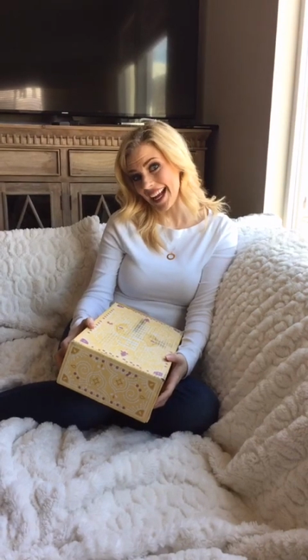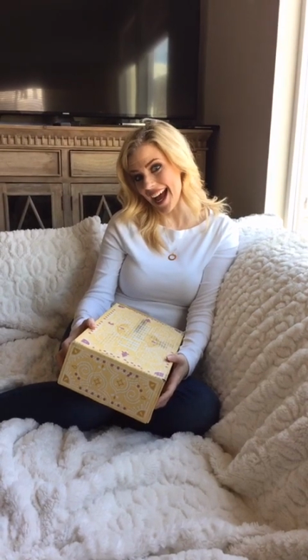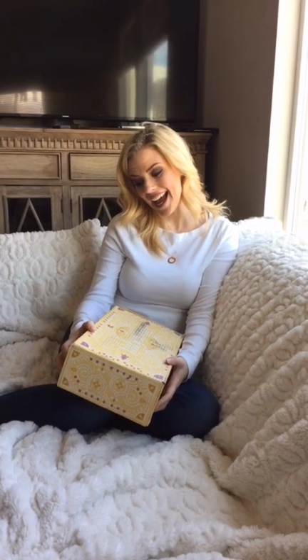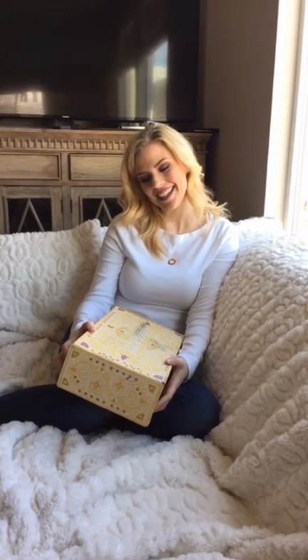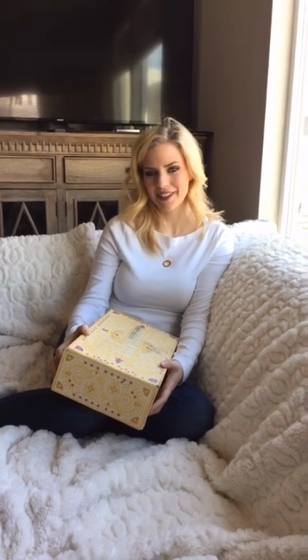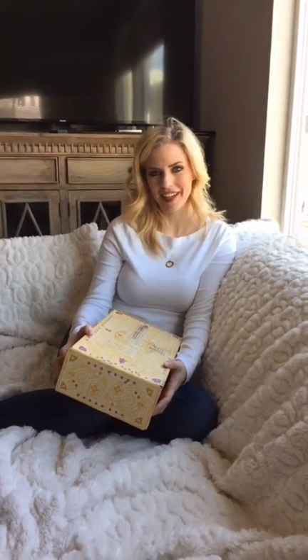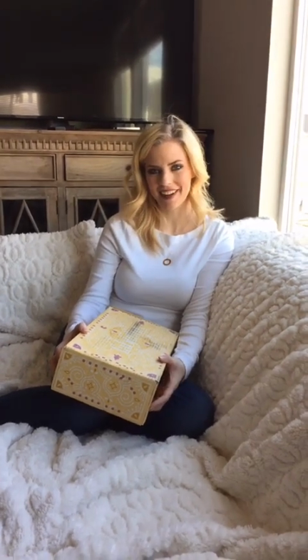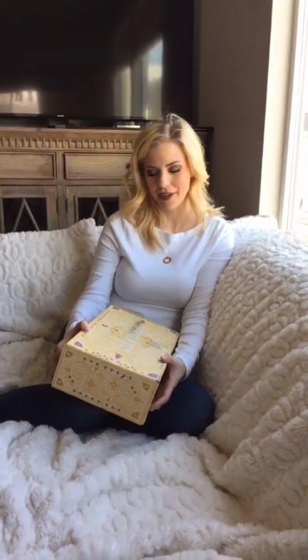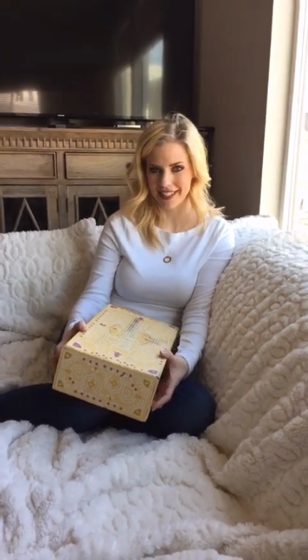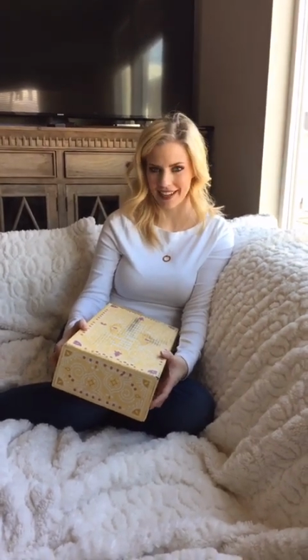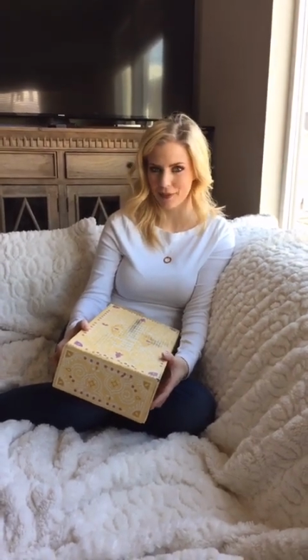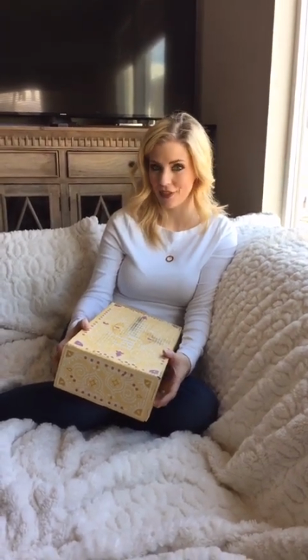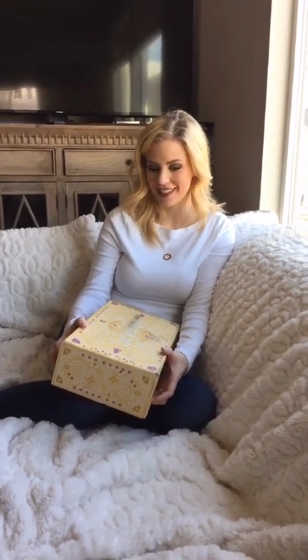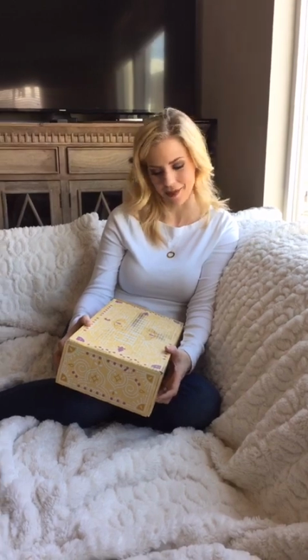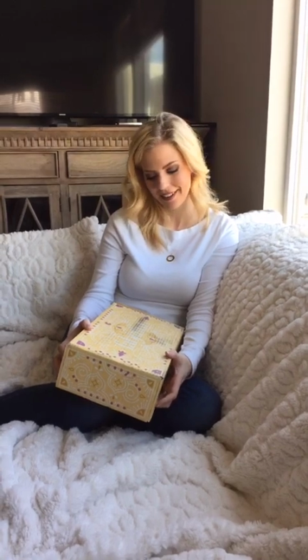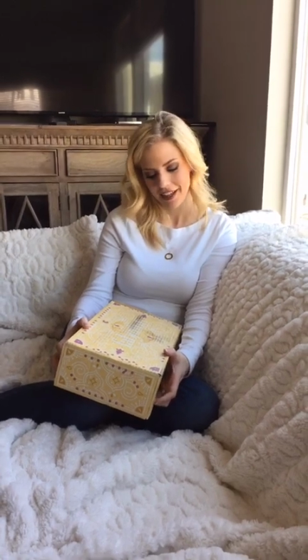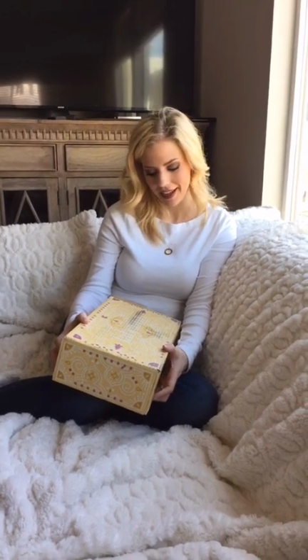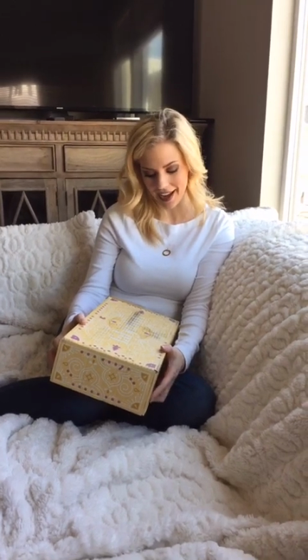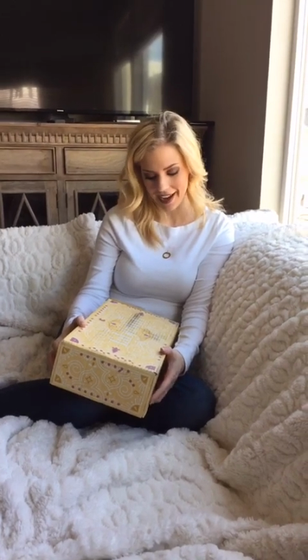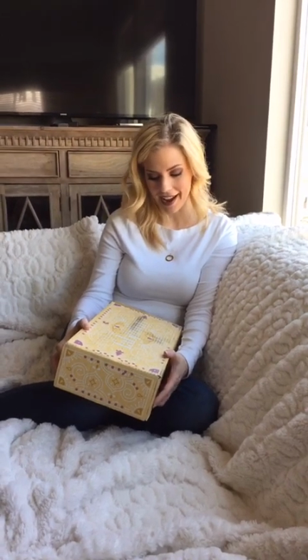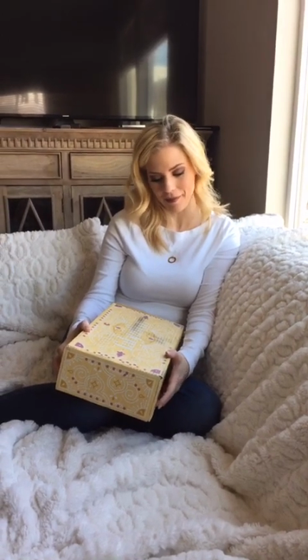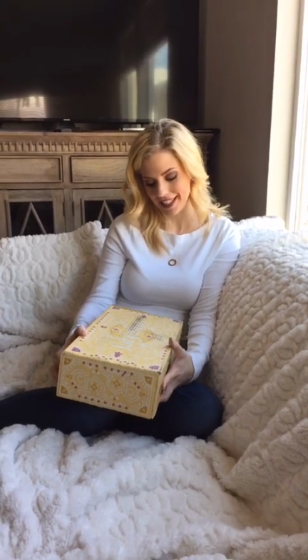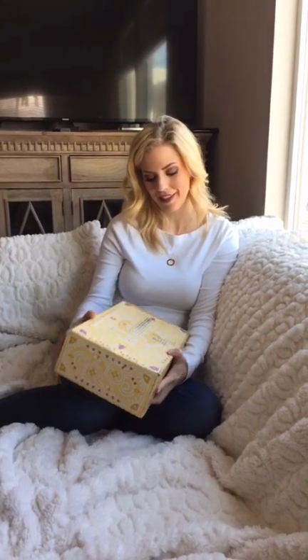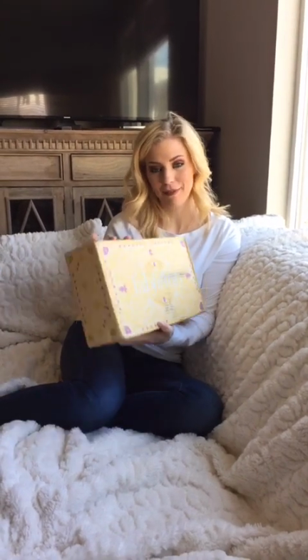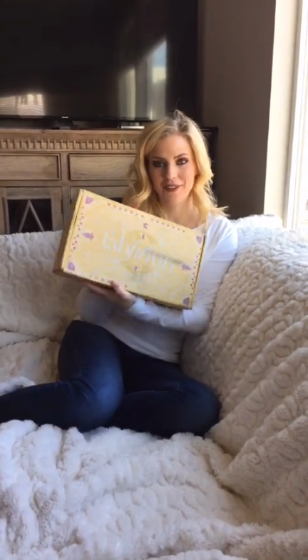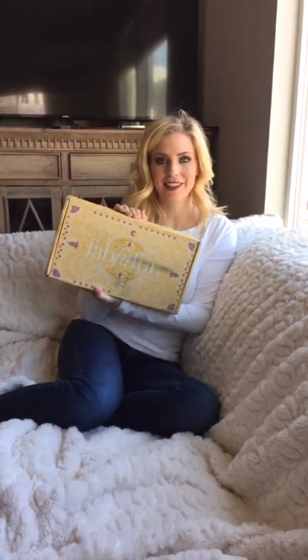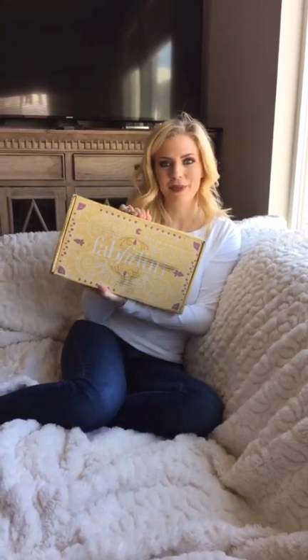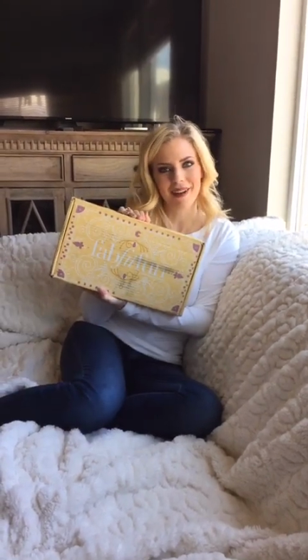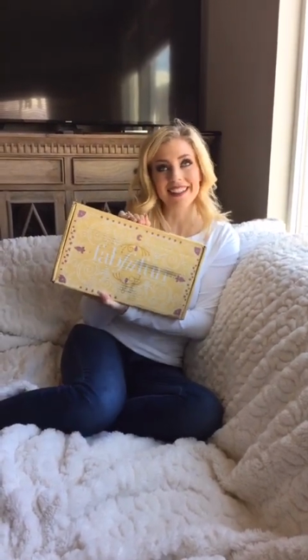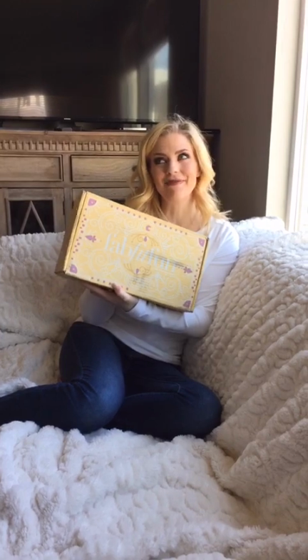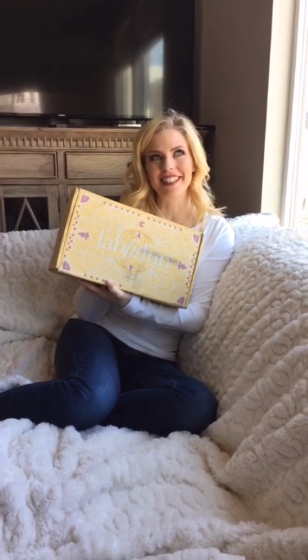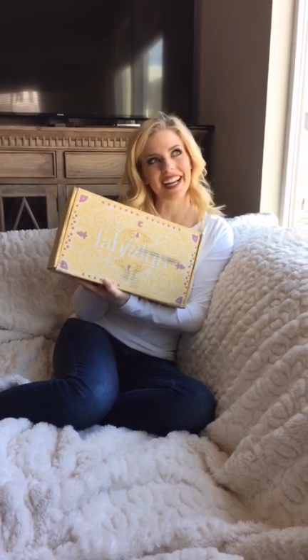Hi guys! I'm going to wait a second for more of you guys to hop on because I am unboxing the FabFitFun Spring Box and I'm so excited!